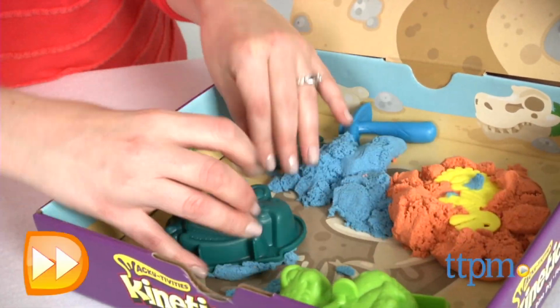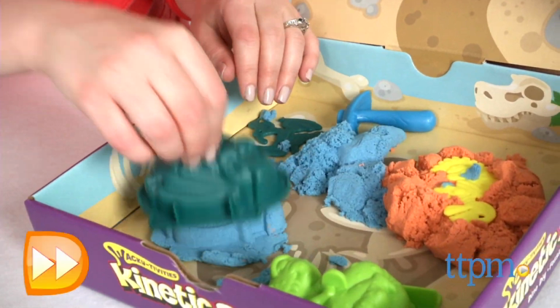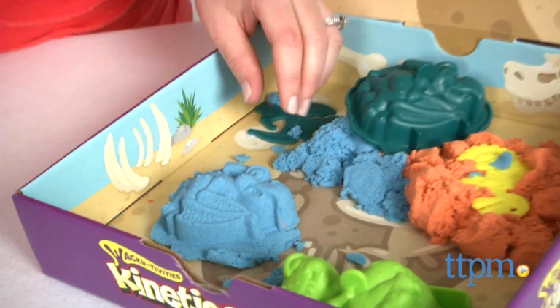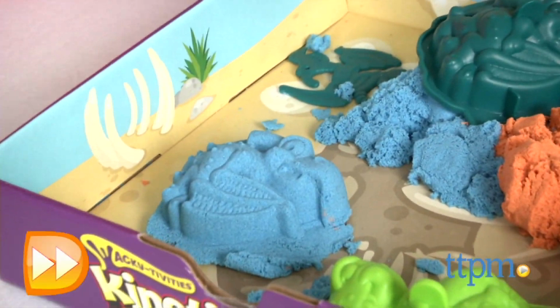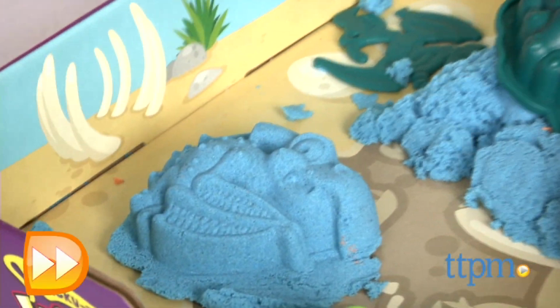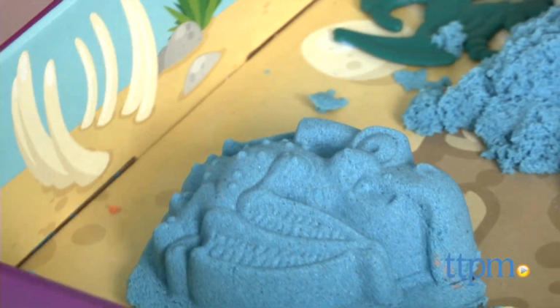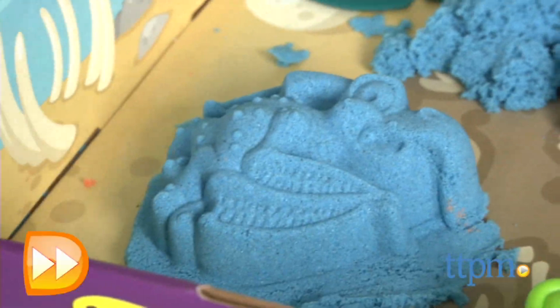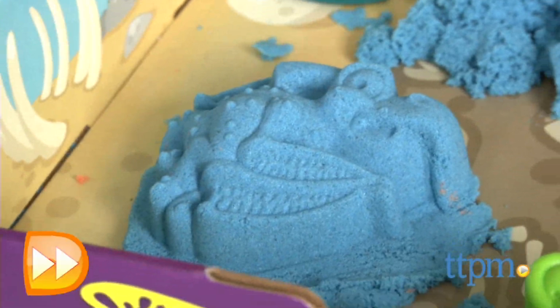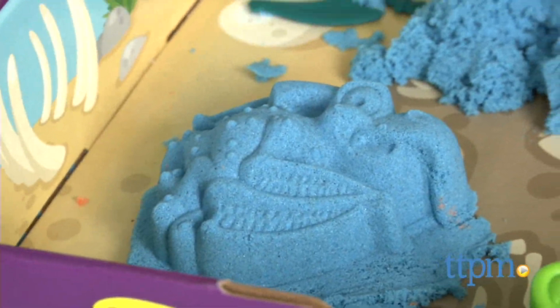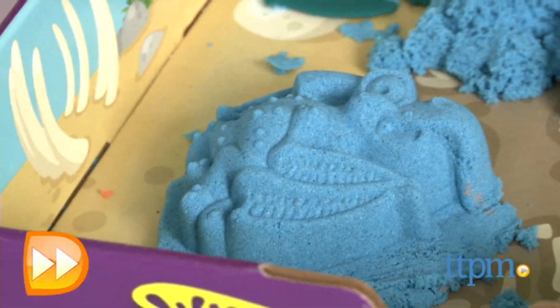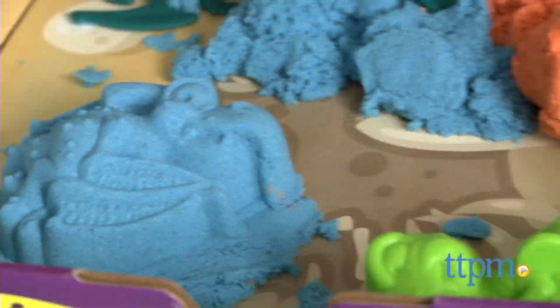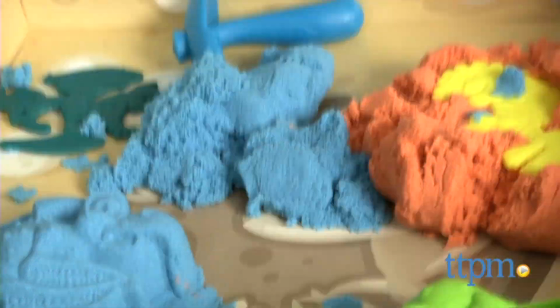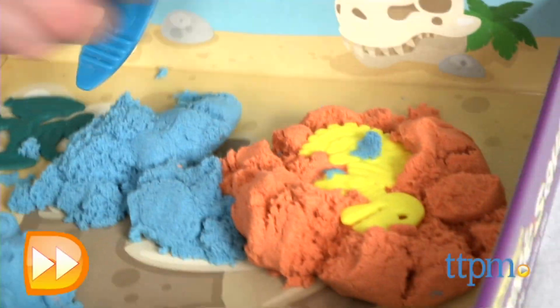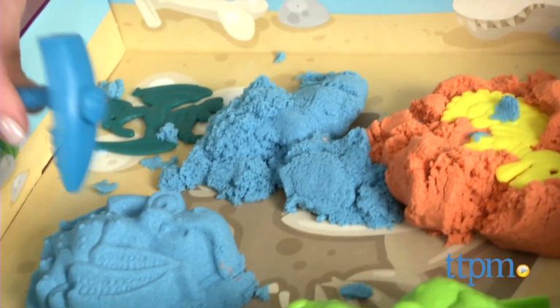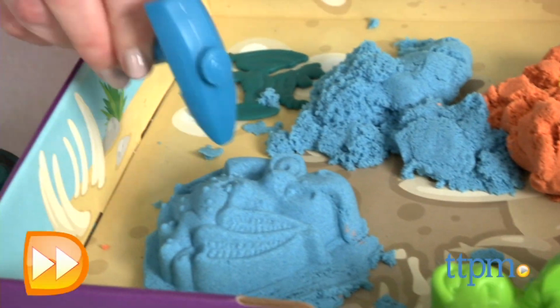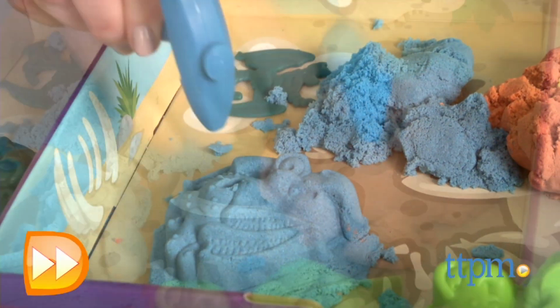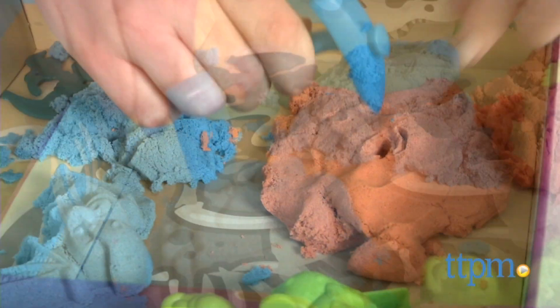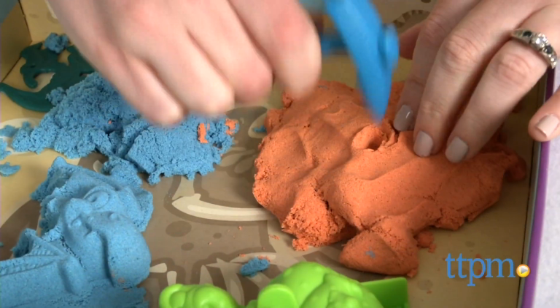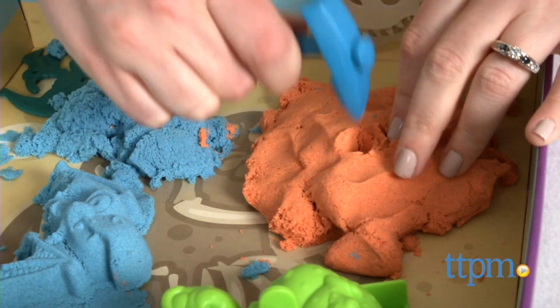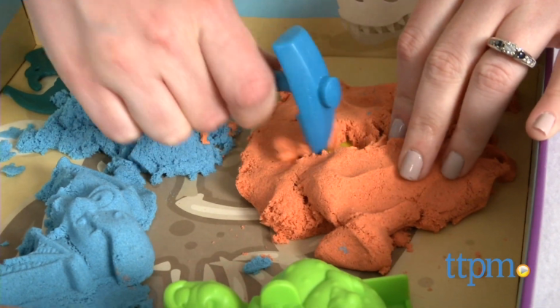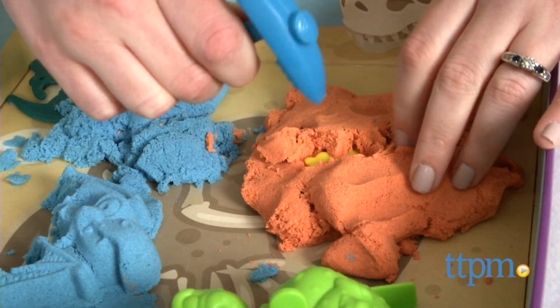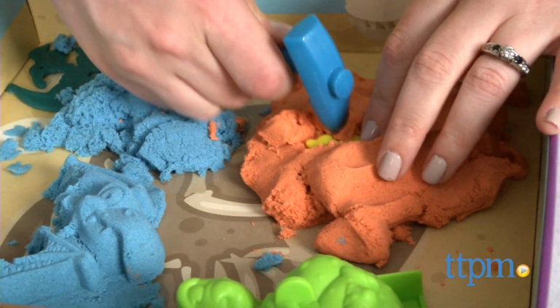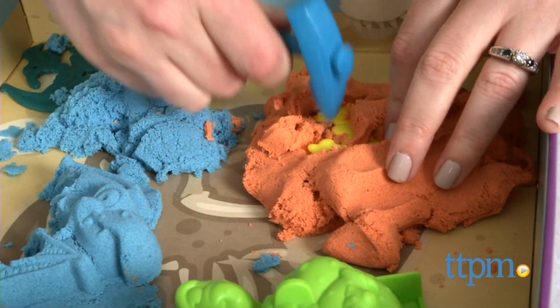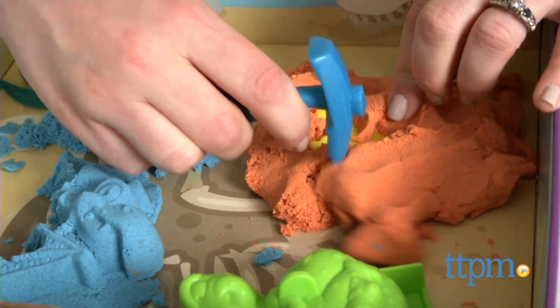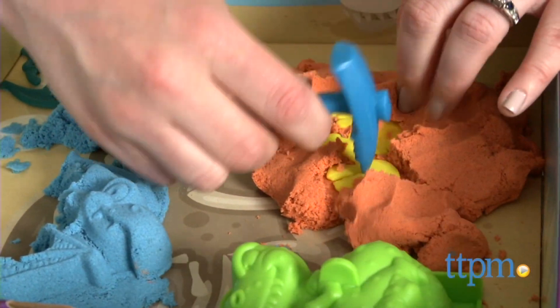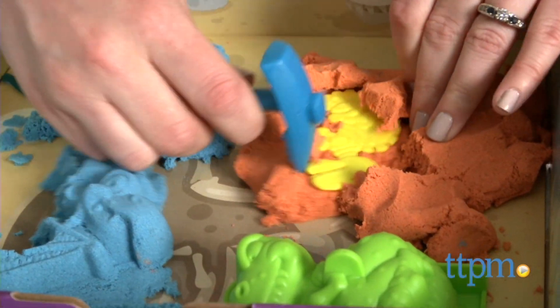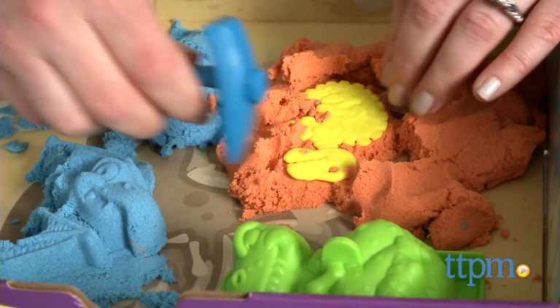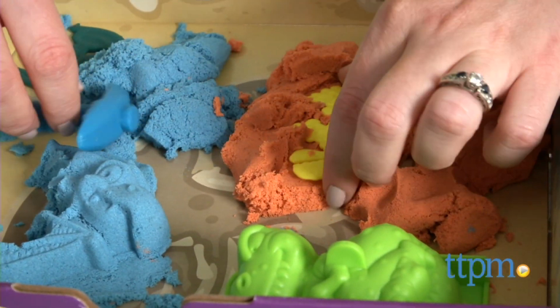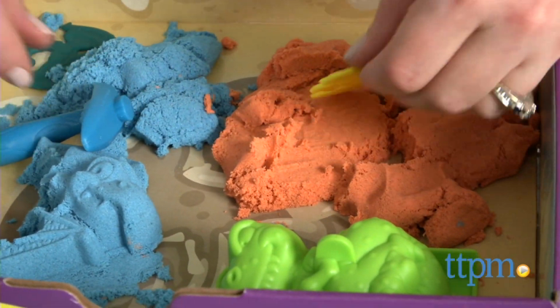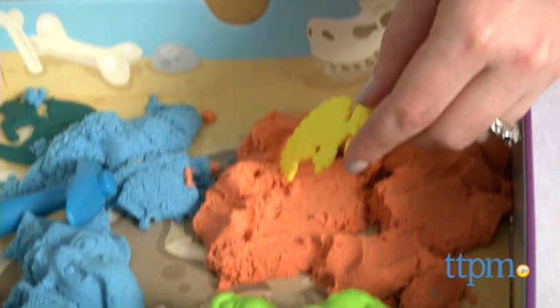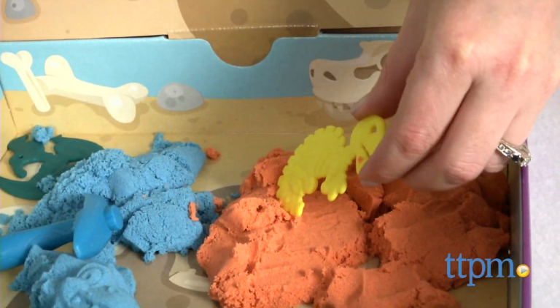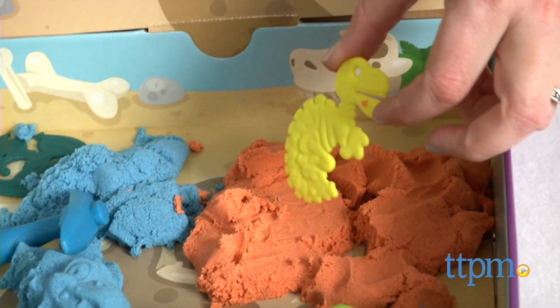Kids and adults won't want to put down this fun and tactile compound. It's just fun to squeeze and shape in your hands on its own, but with the dino dig set, kids can engage in more creative play with kinetic sand through imaginative fossil hunting roleplay.